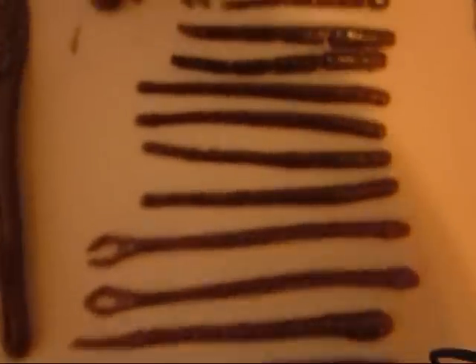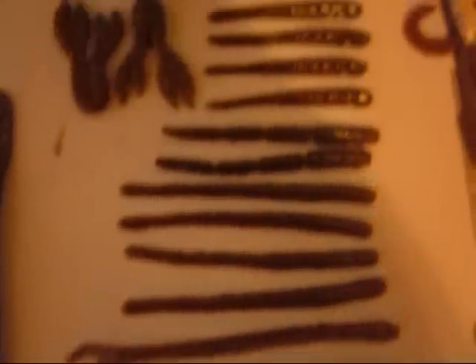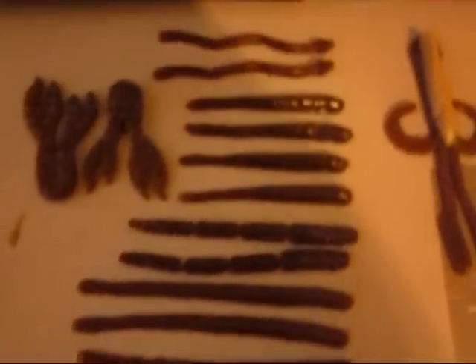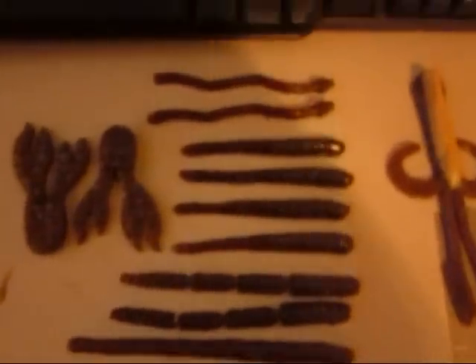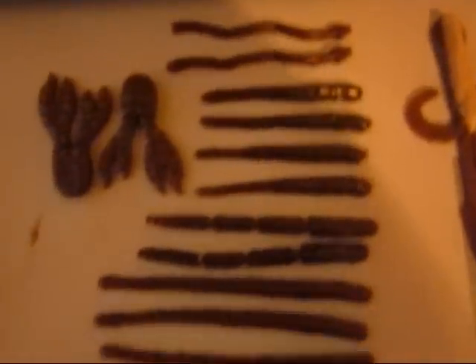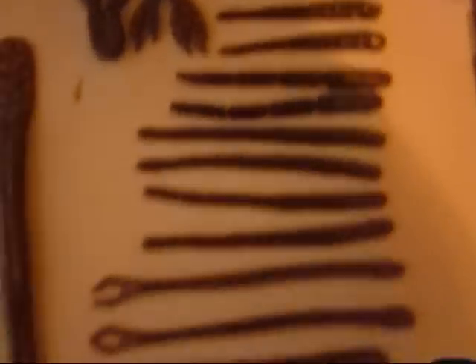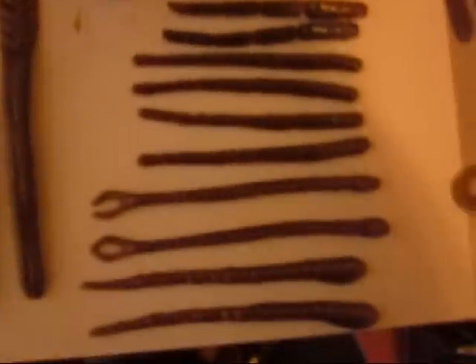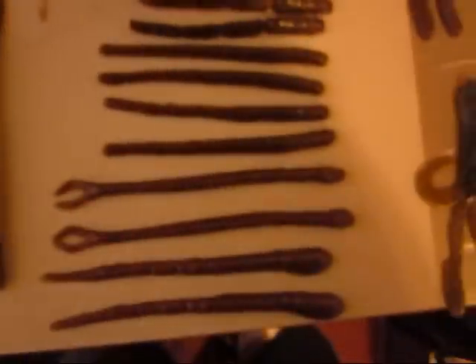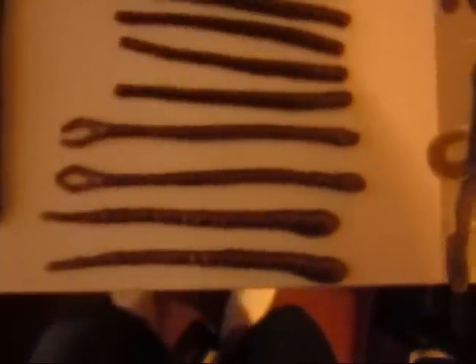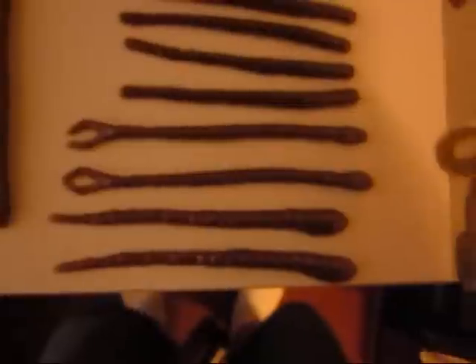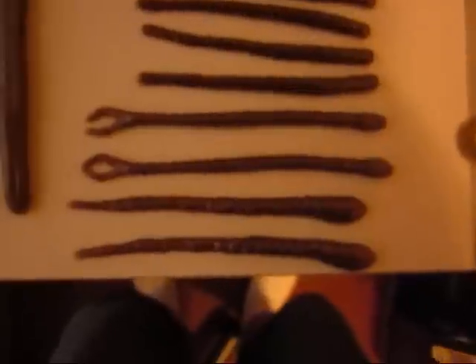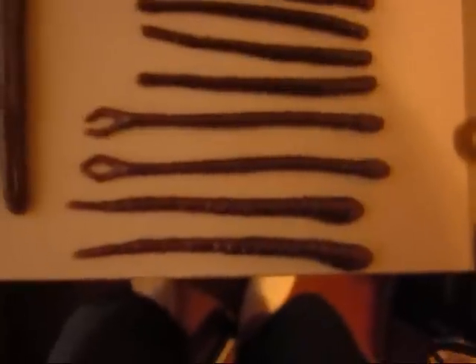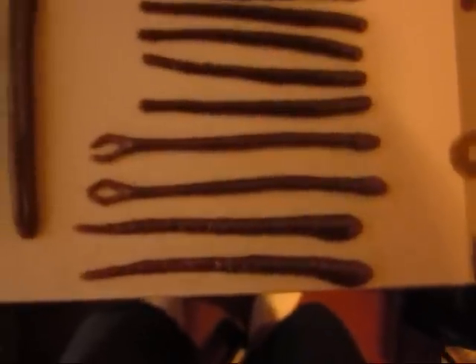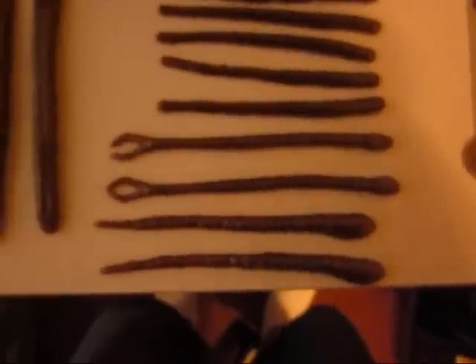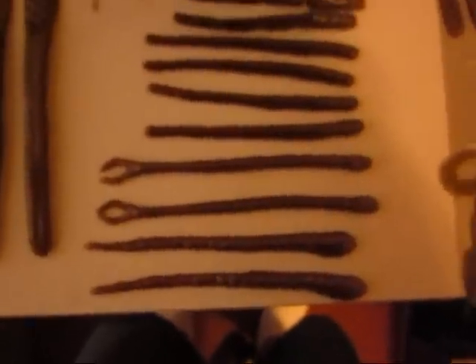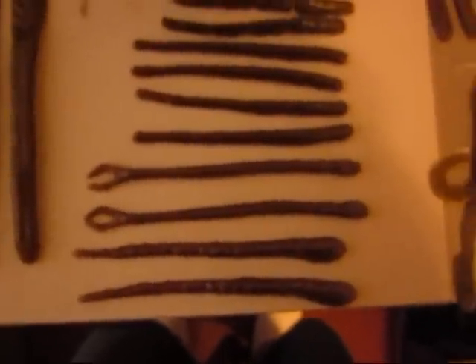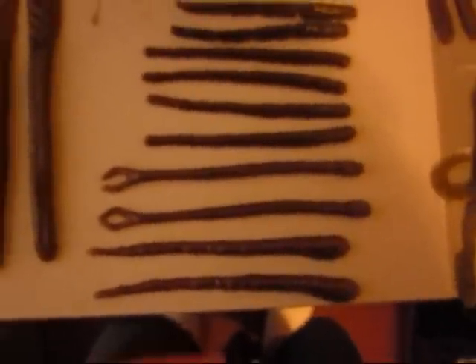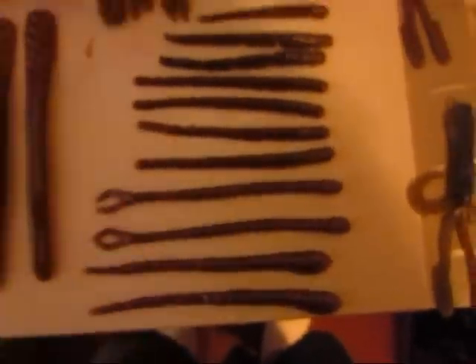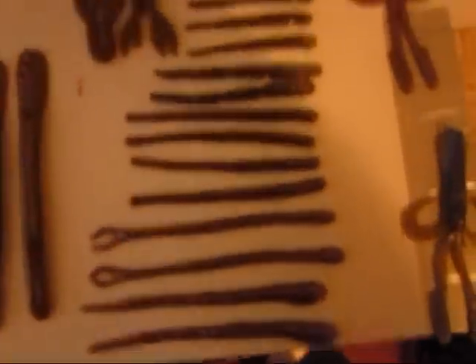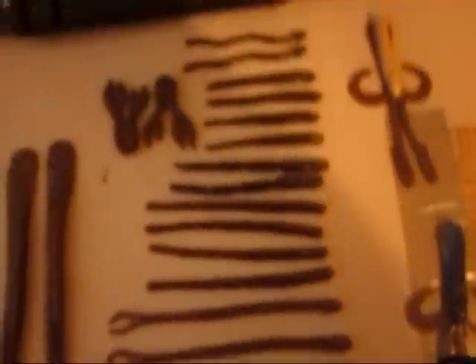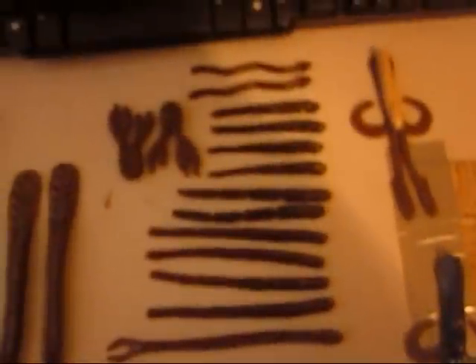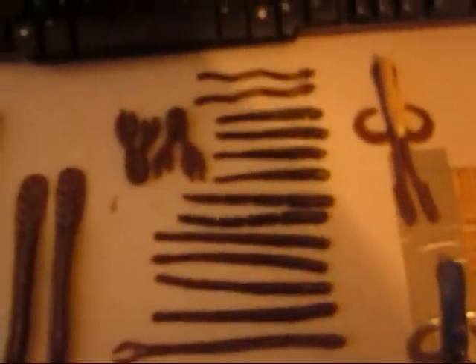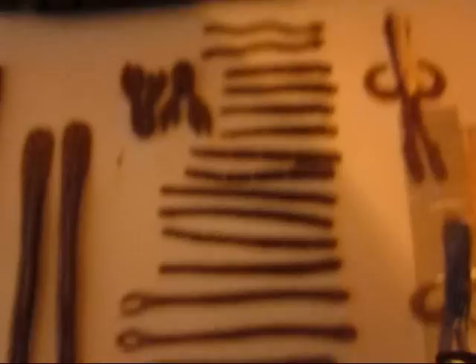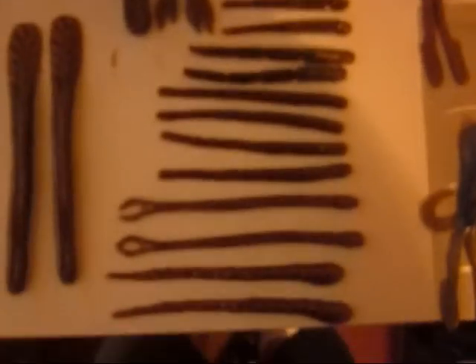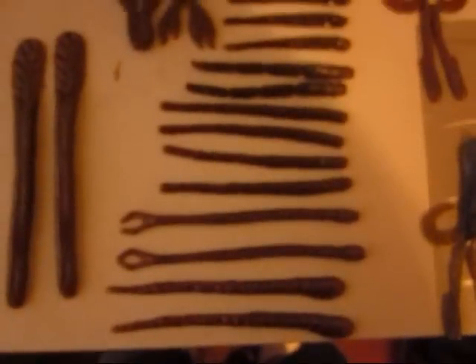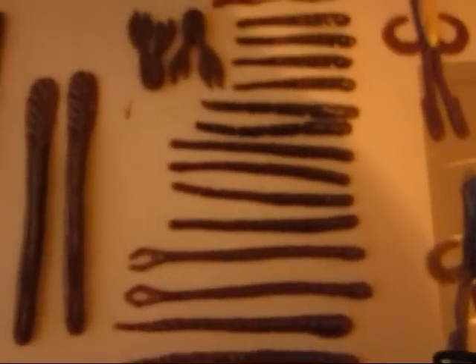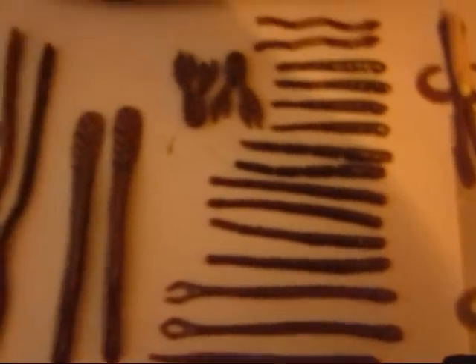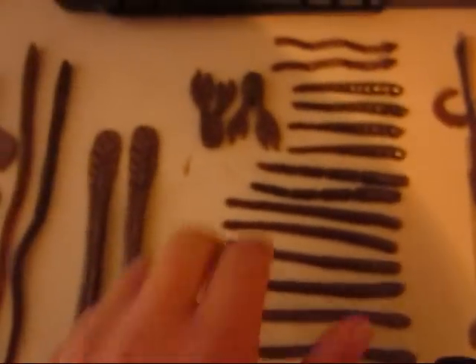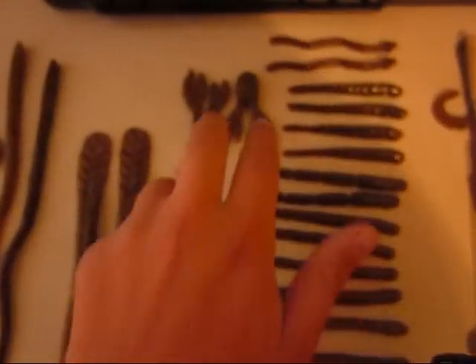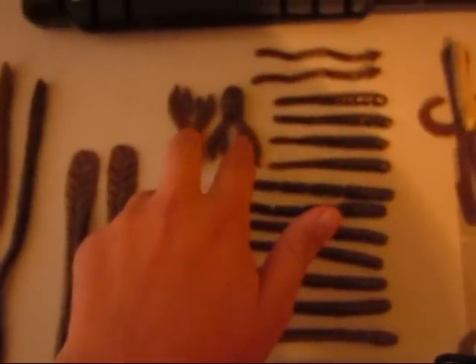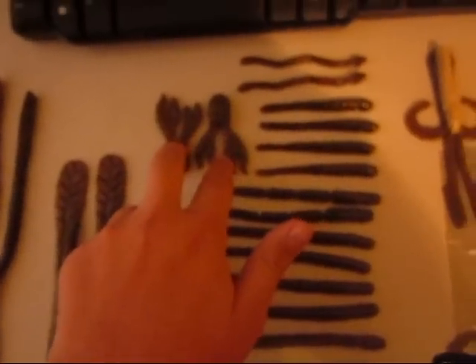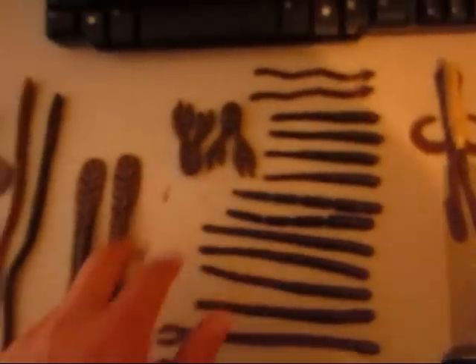Also these worms, which are what I'm mainly going to be using. Pretty much all of these I'm going to fish on a drop shot. And then we also got jig trailers.